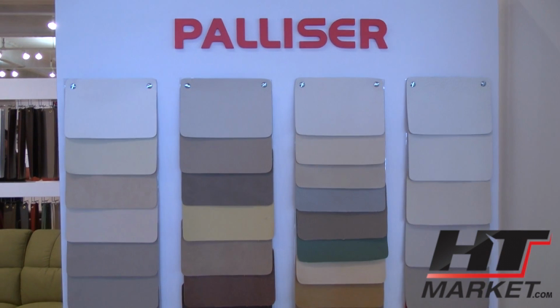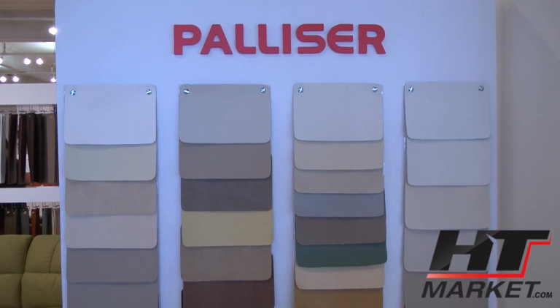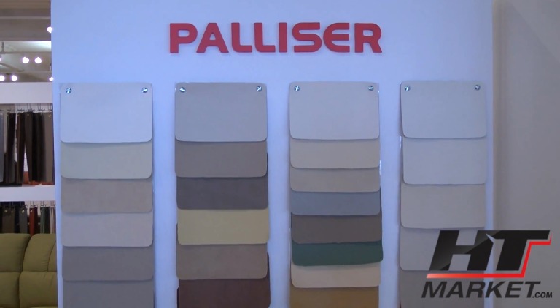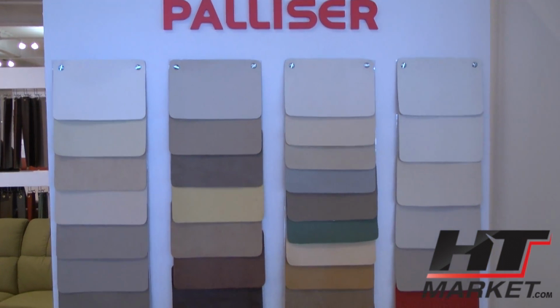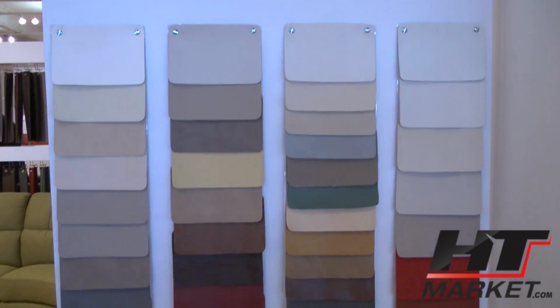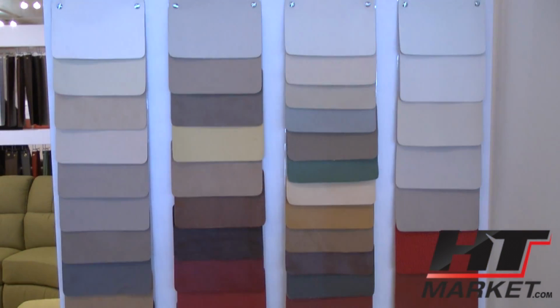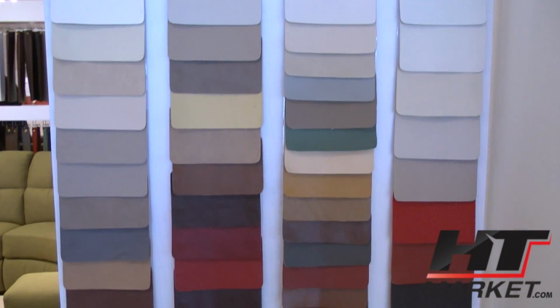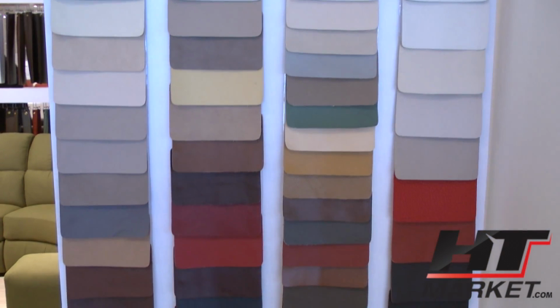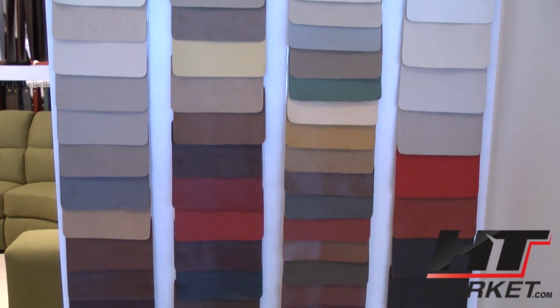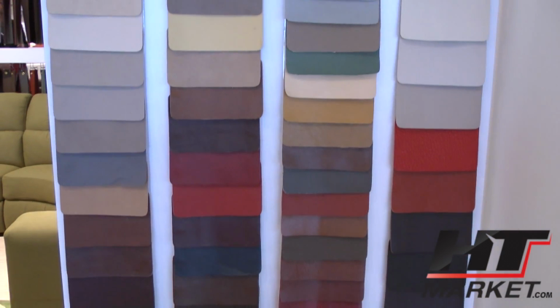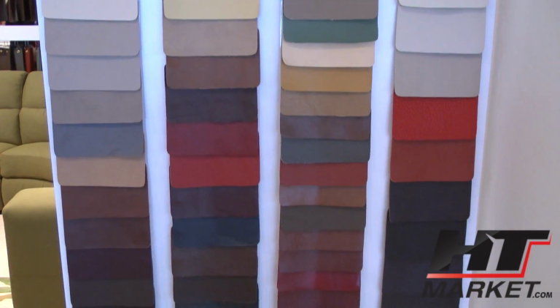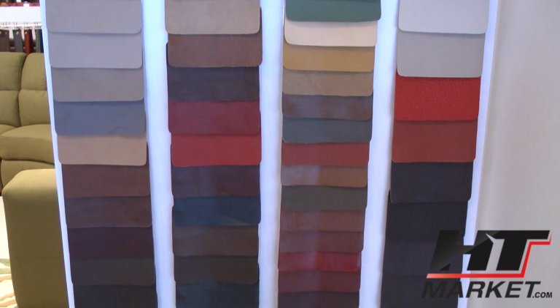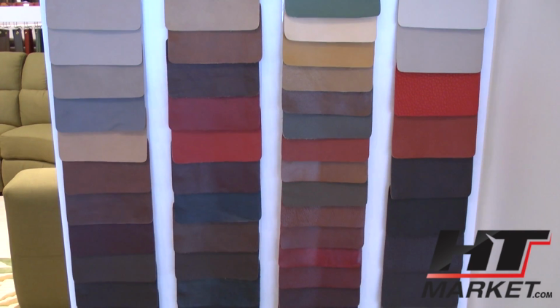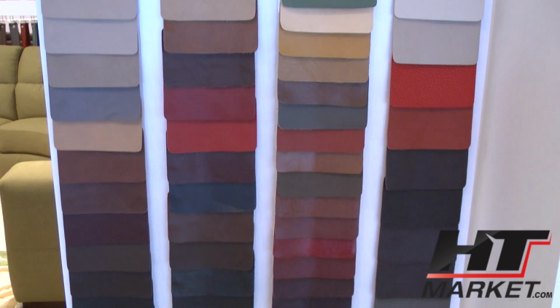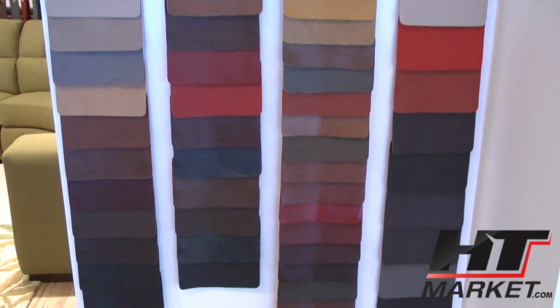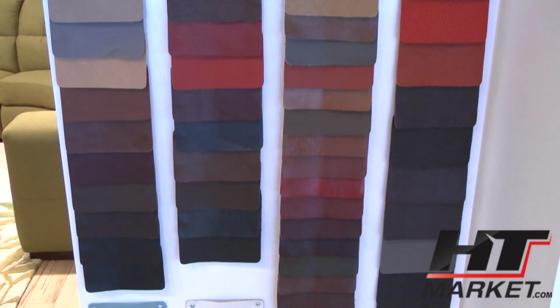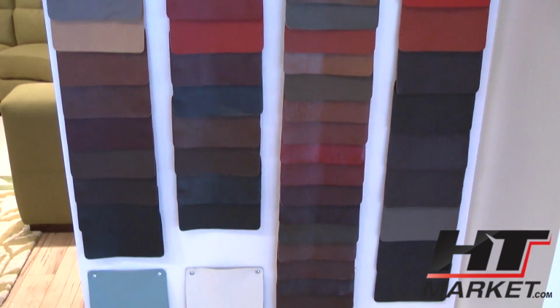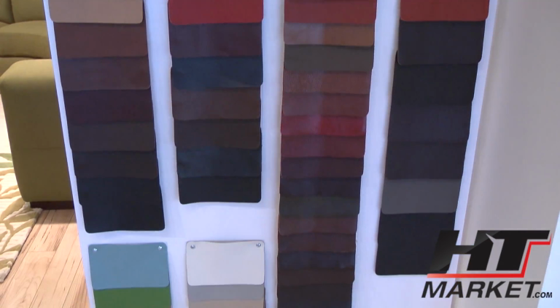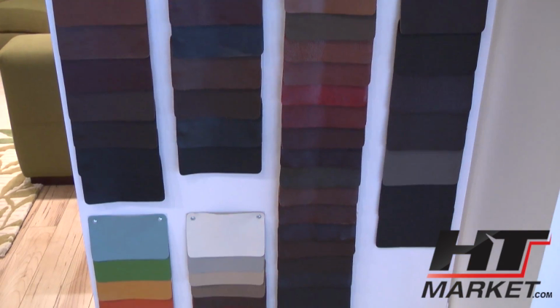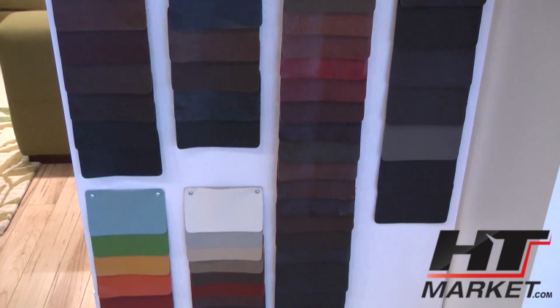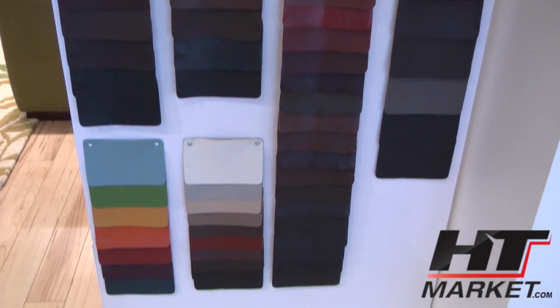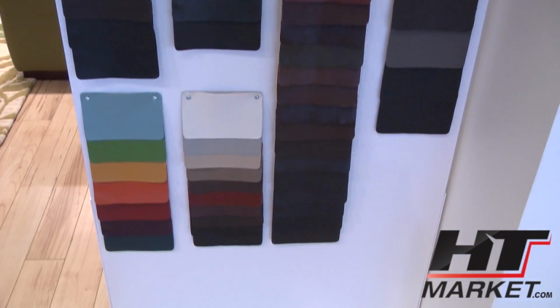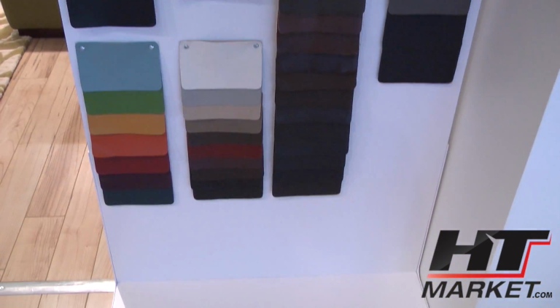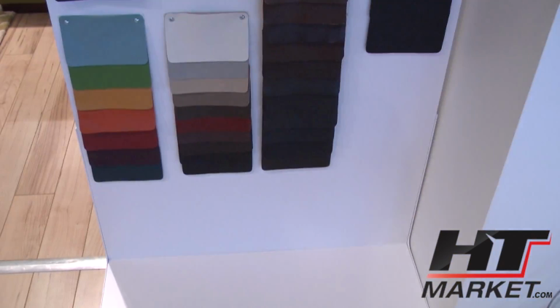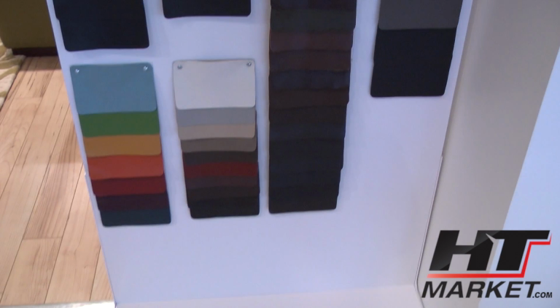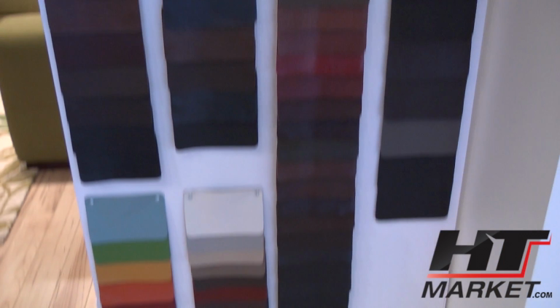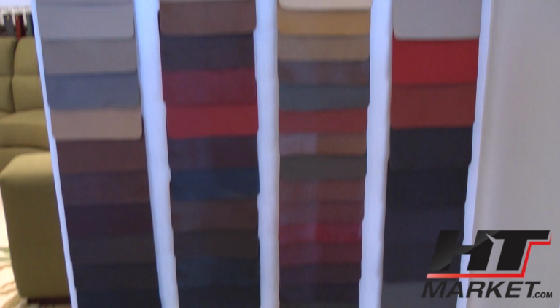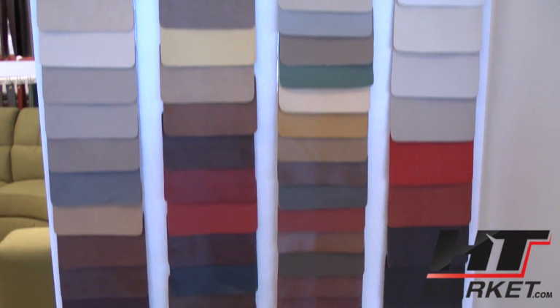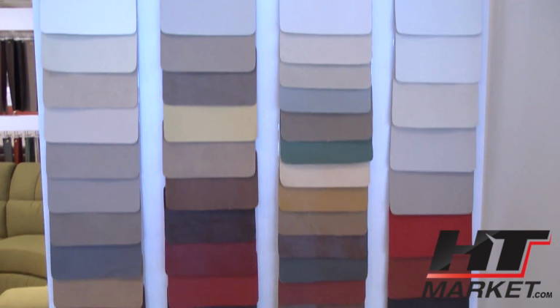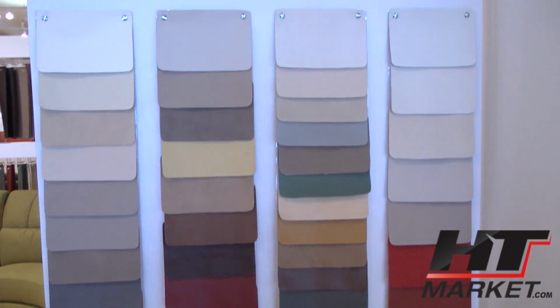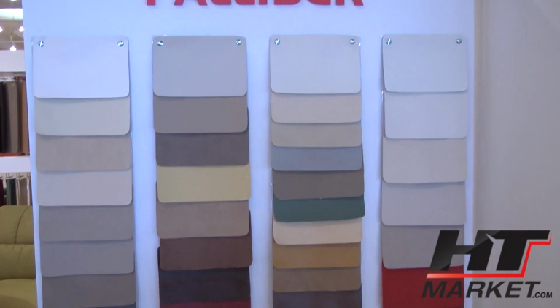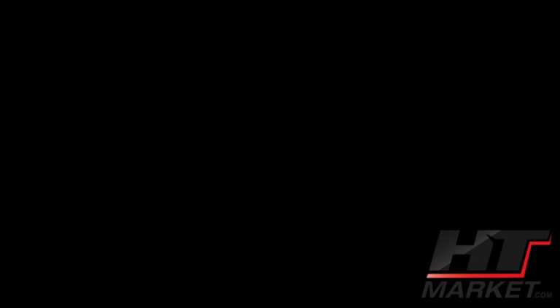This is all the leathers — probably about 50 or 60 of them. Quite a few. Actually, we're up to a whole county's worth with everything here.